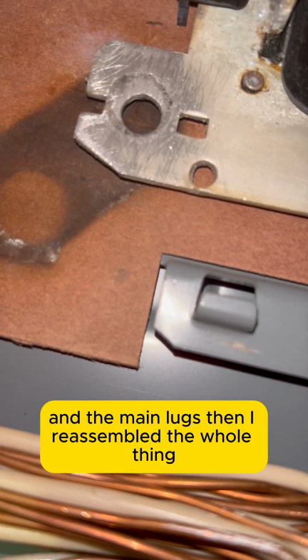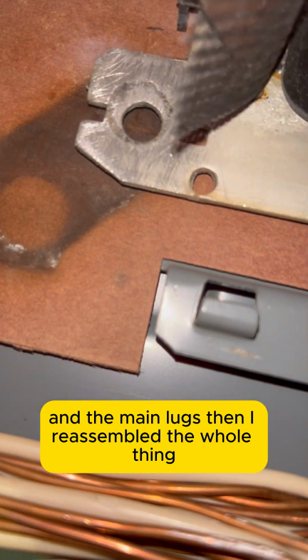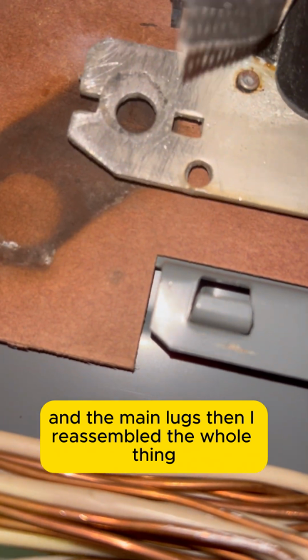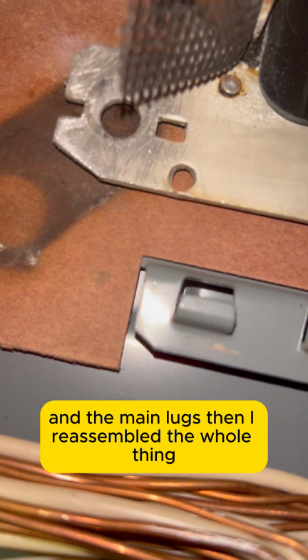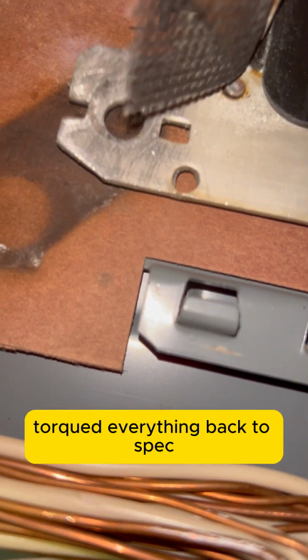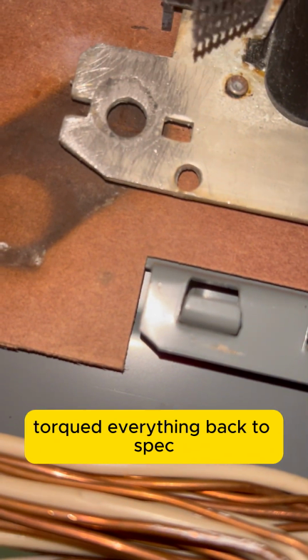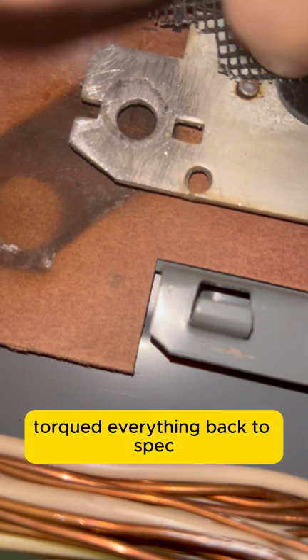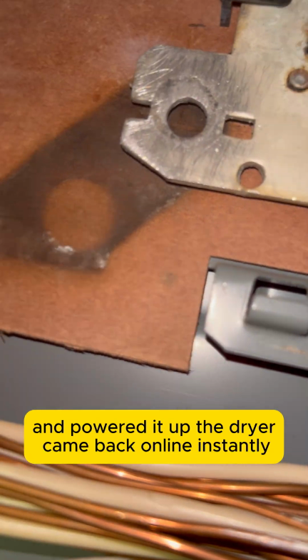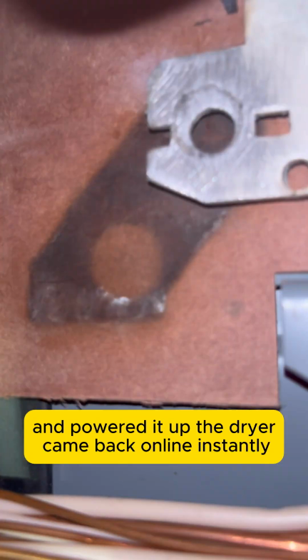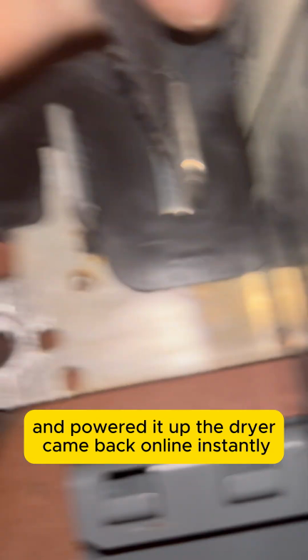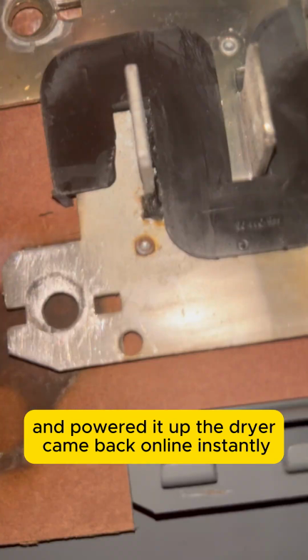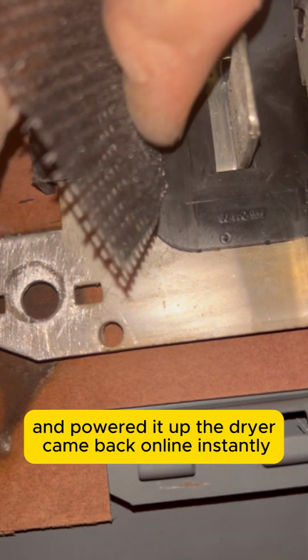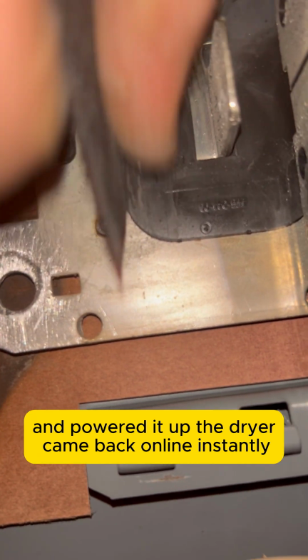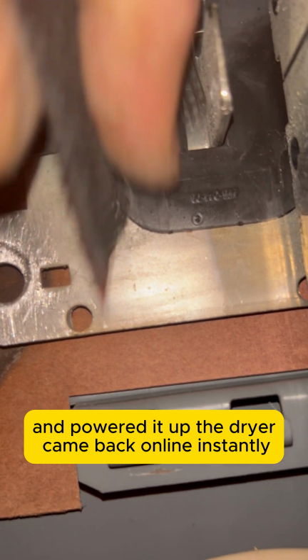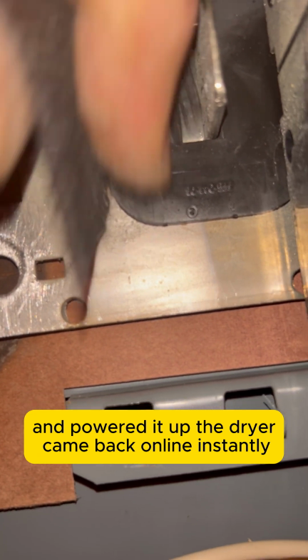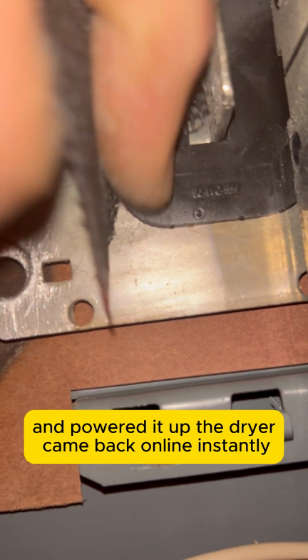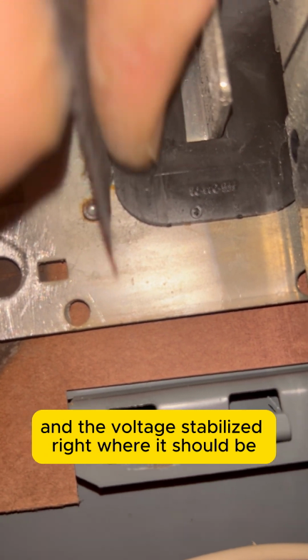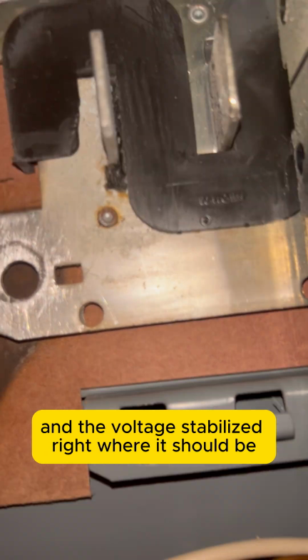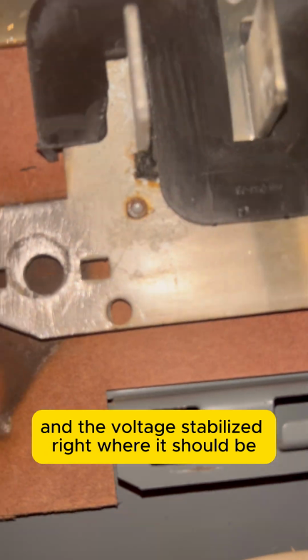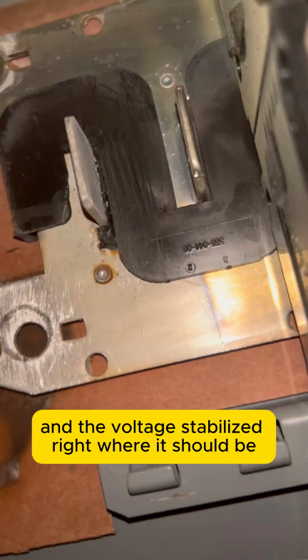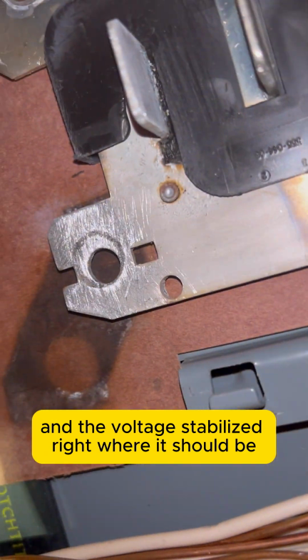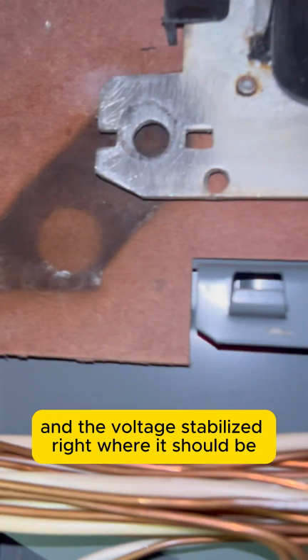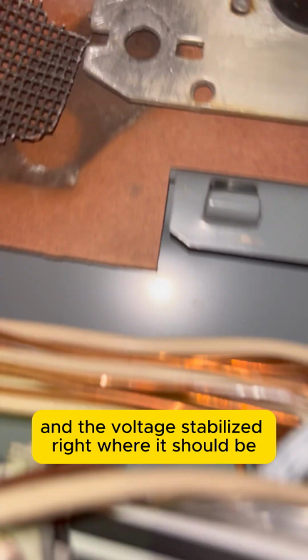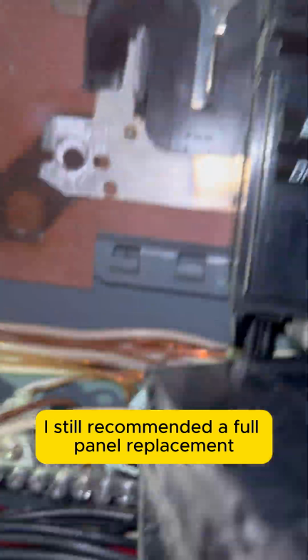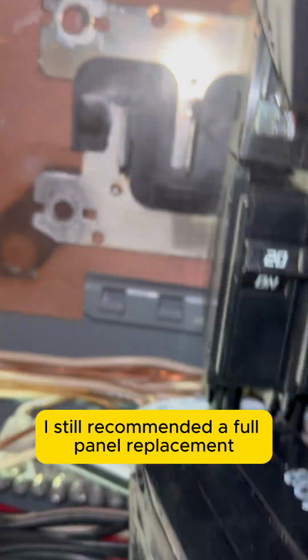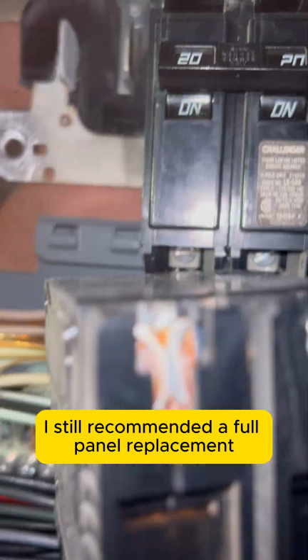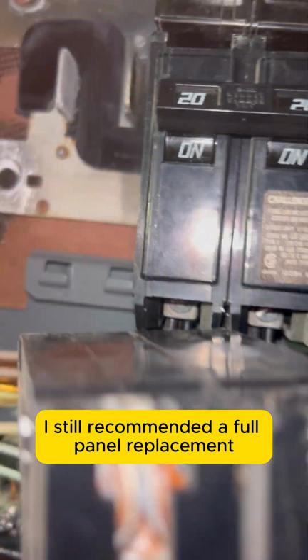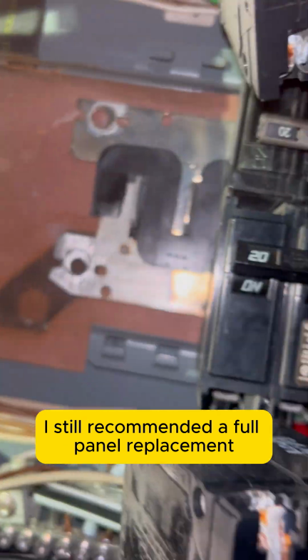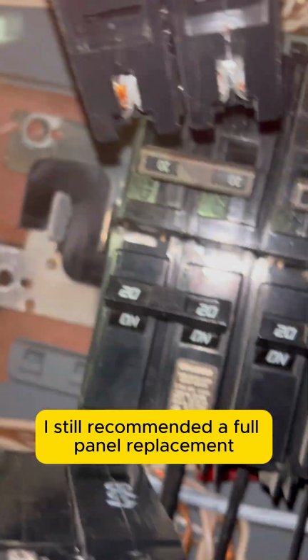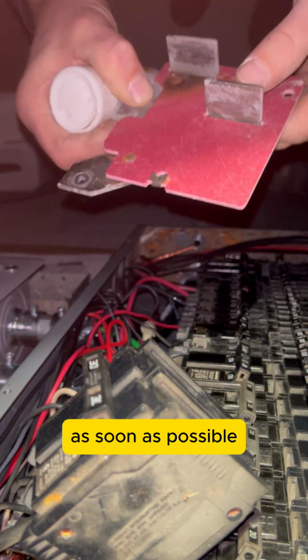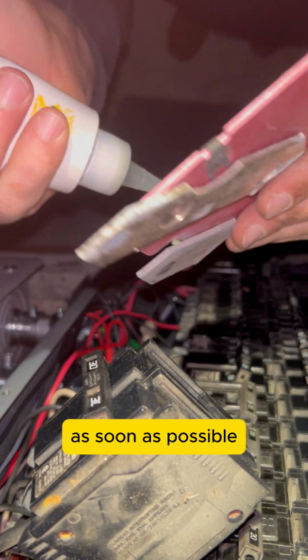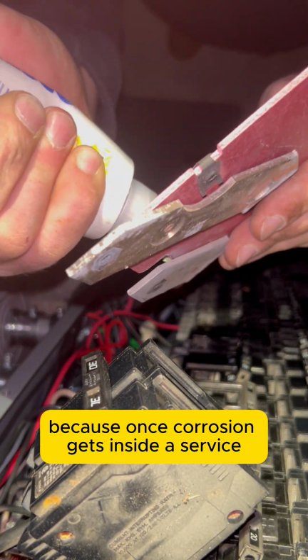Then I reassembled the whole thing, torqued everything back to spec, and powered it up. The dryer came back online instantly and the voltage stabilized right where it should be. I still recommended a full panel replacement as soon as possible, because